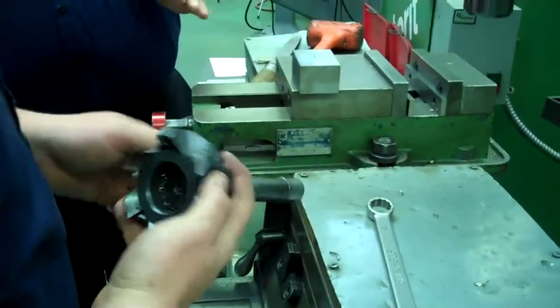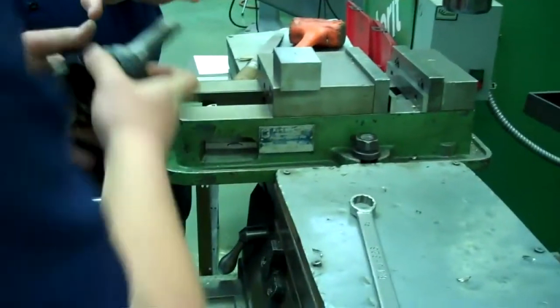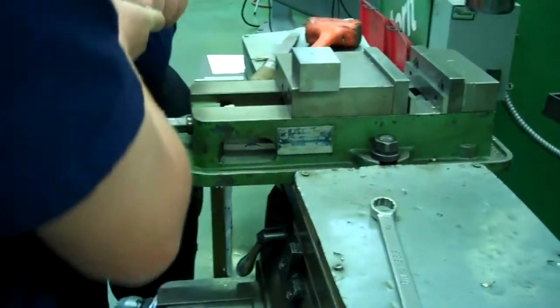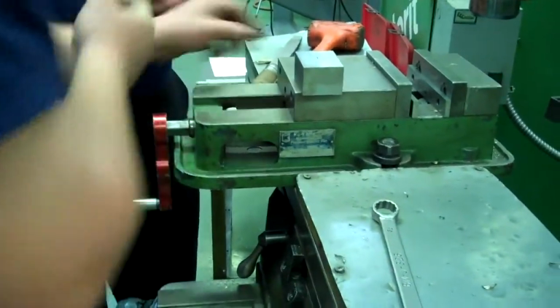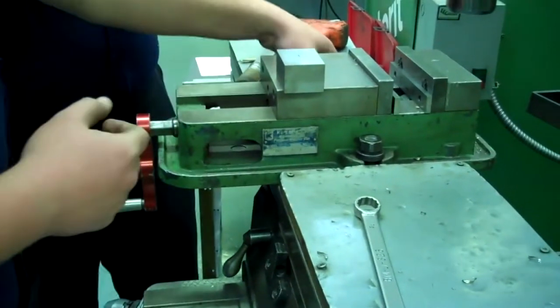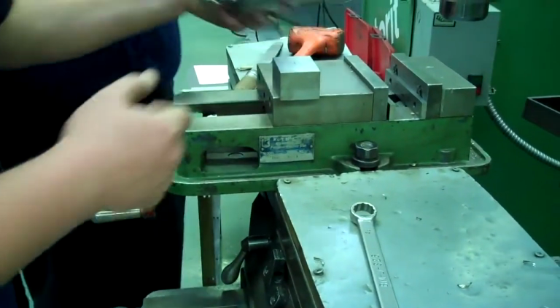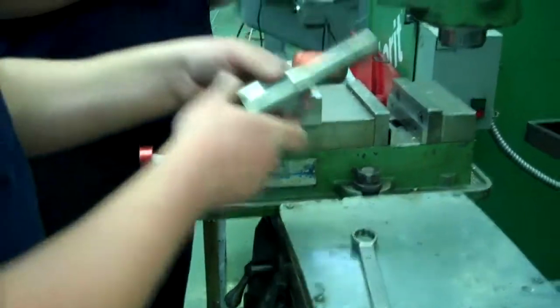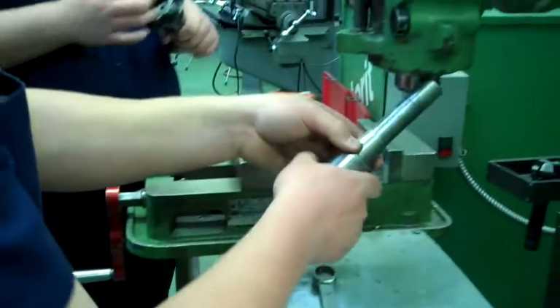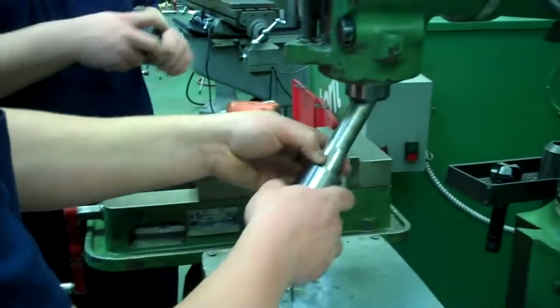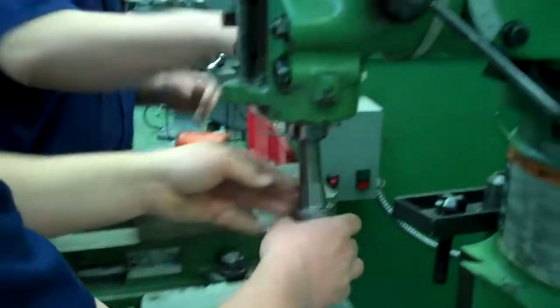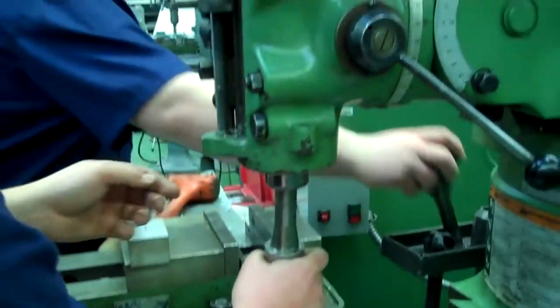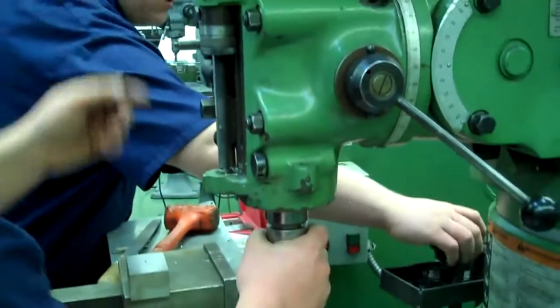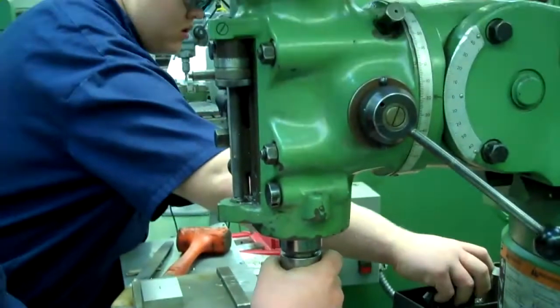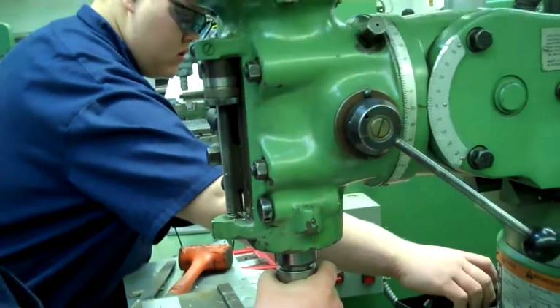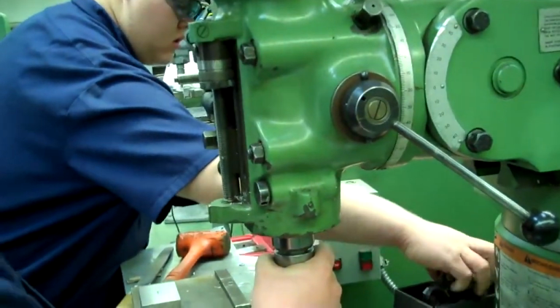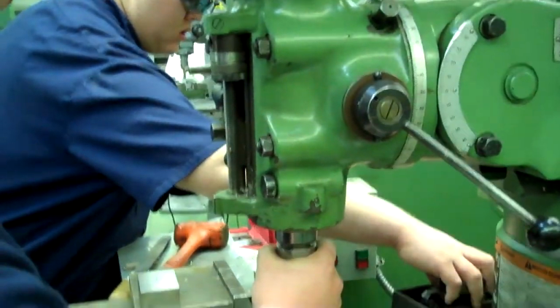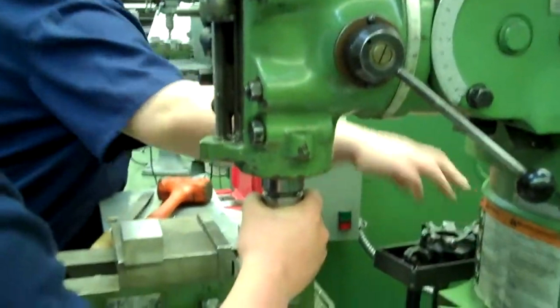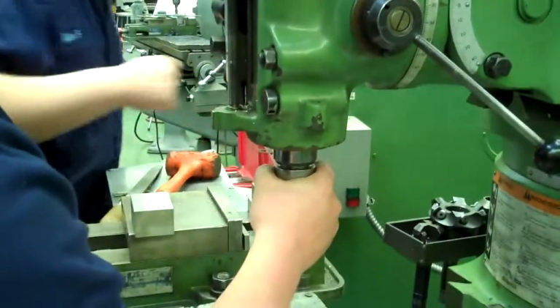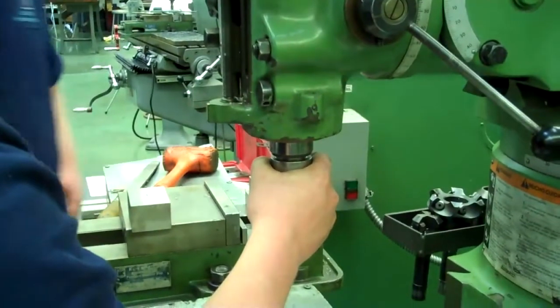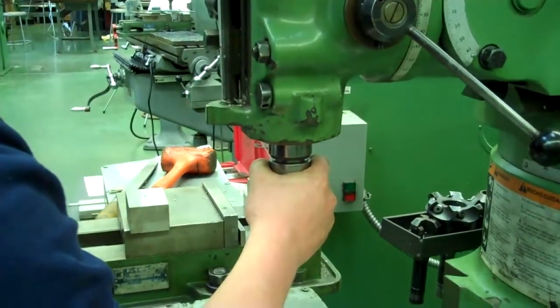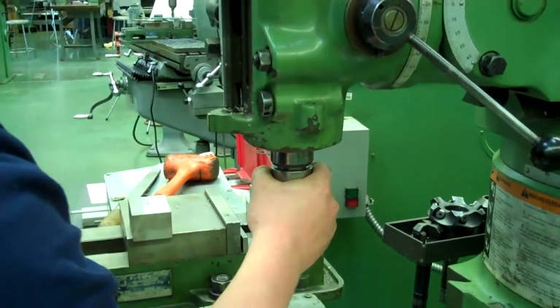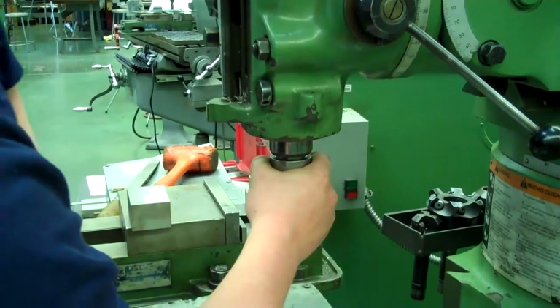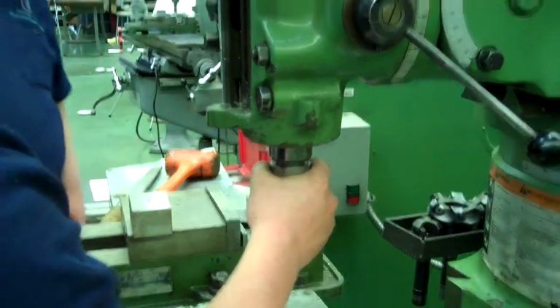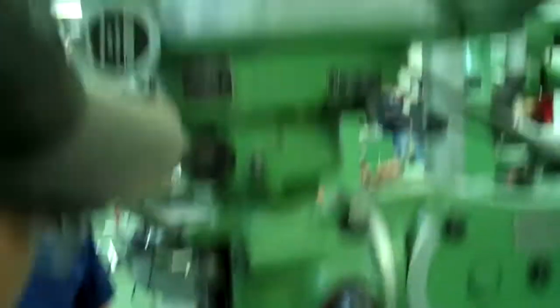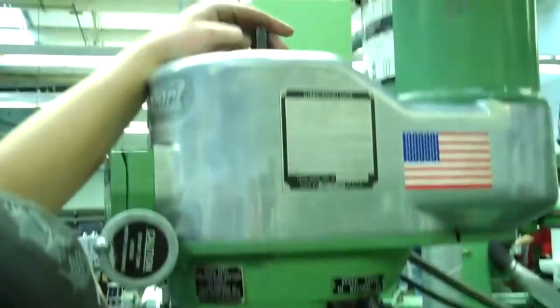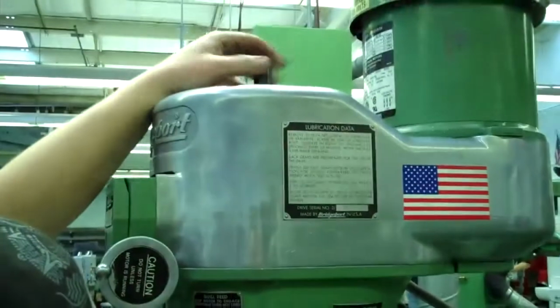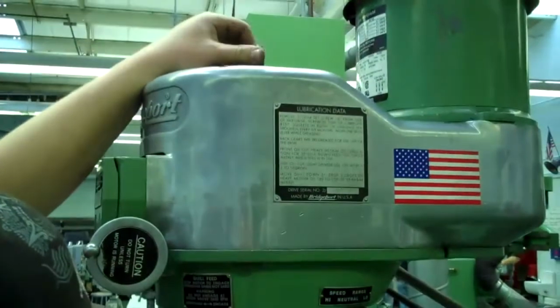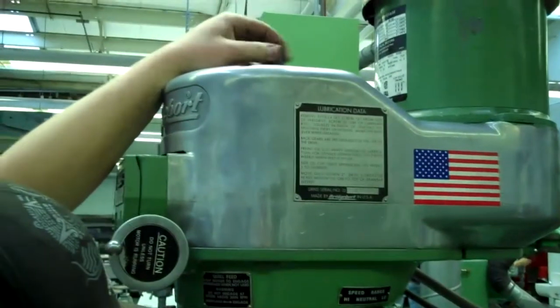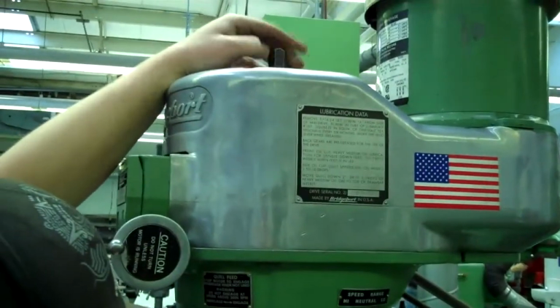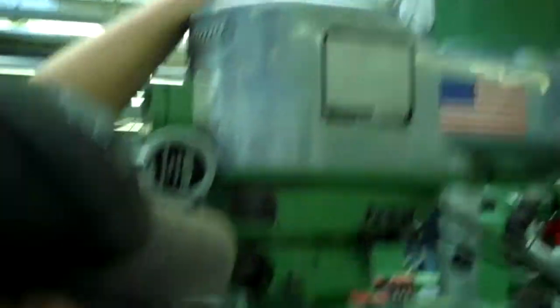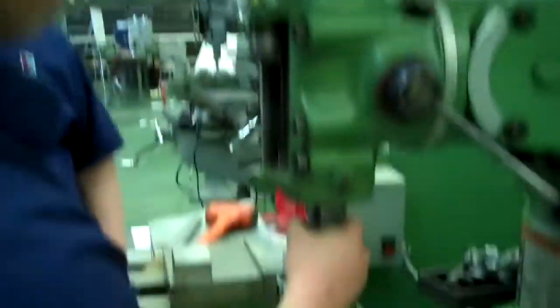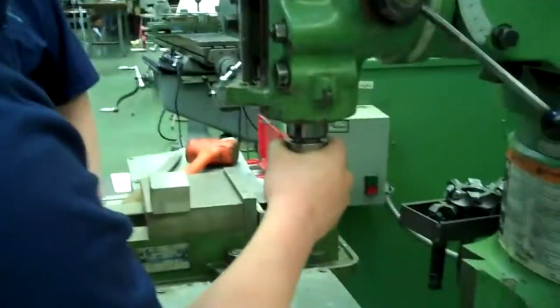He's going to put the other one in using the same procedure we used when we put our face mill in. He's going to tighten up his drawbar, hold the brake on, and tighten it up with a wrench.